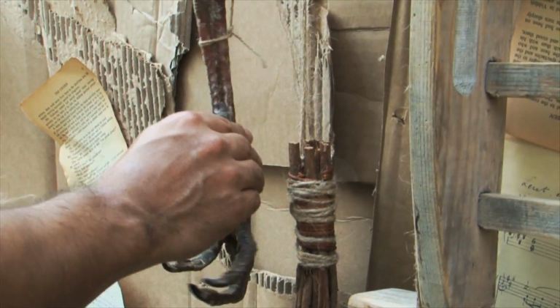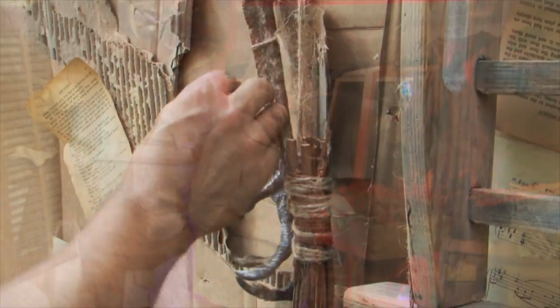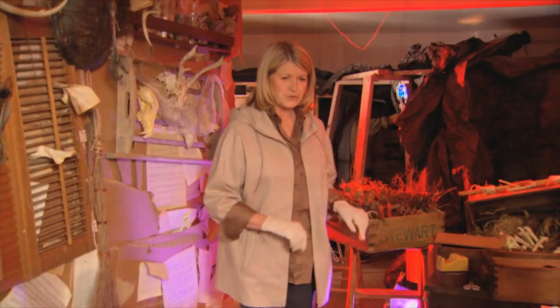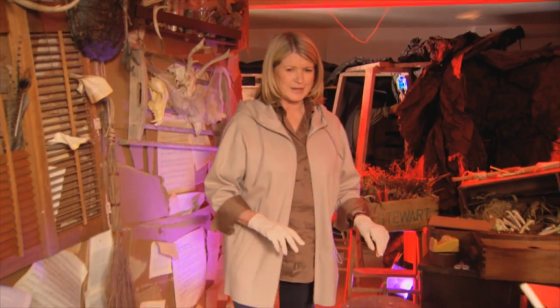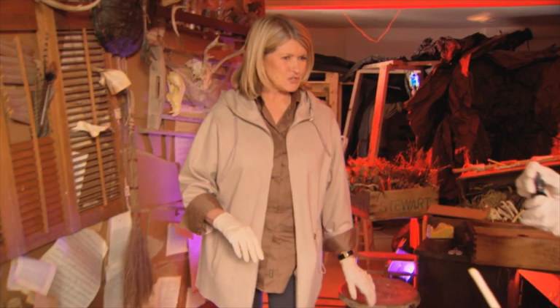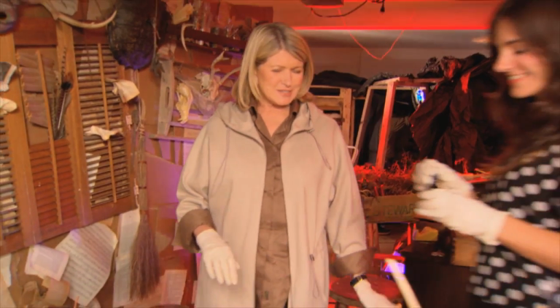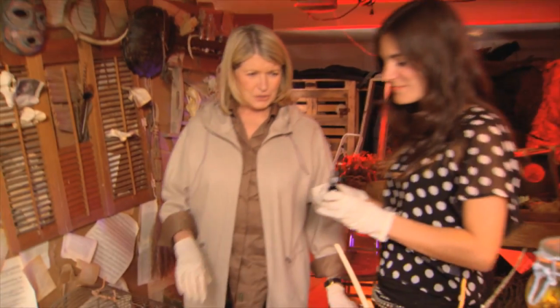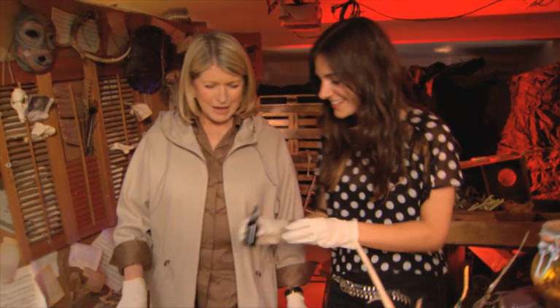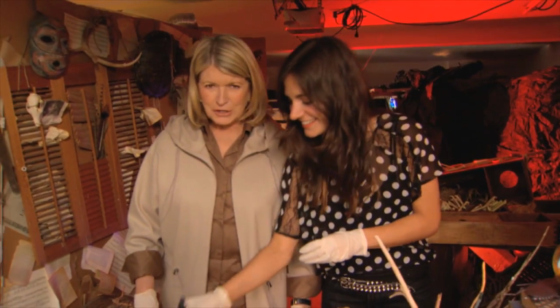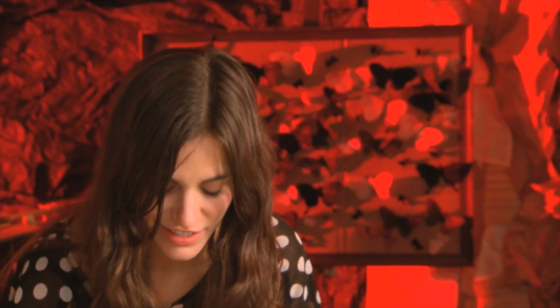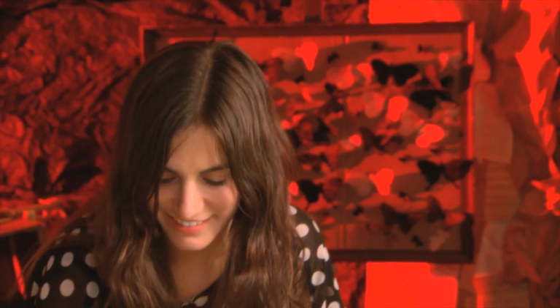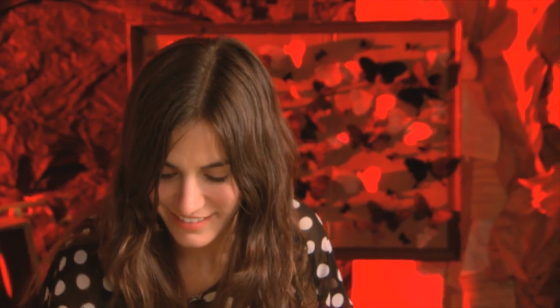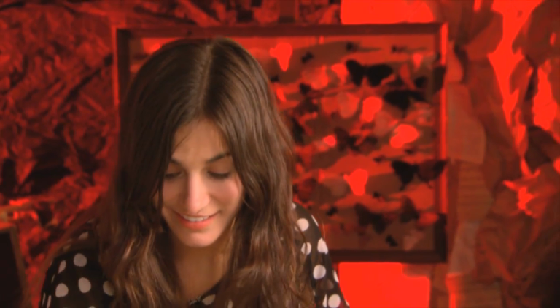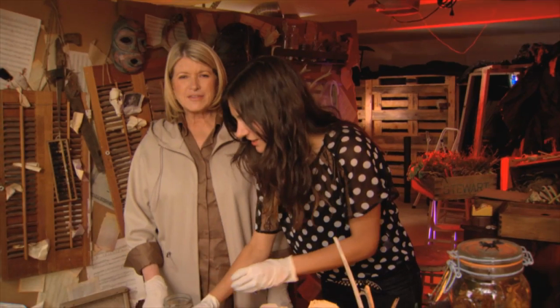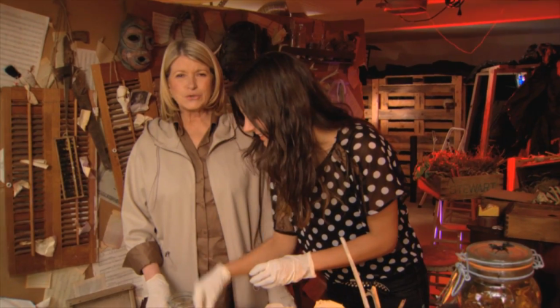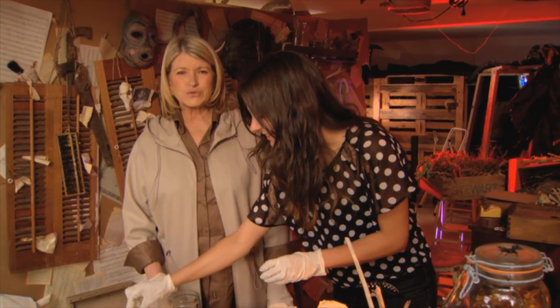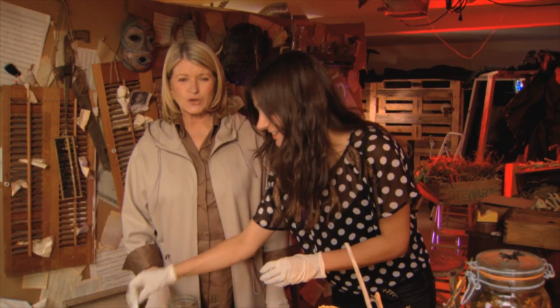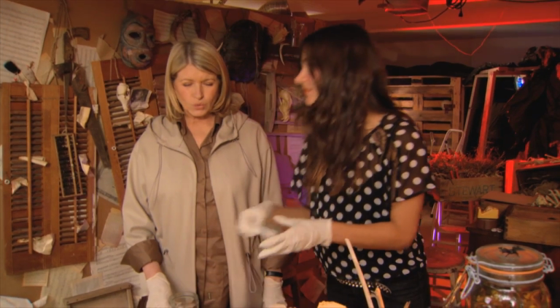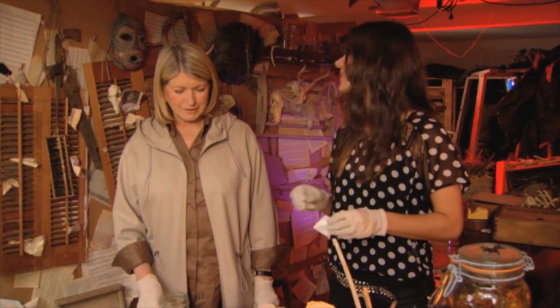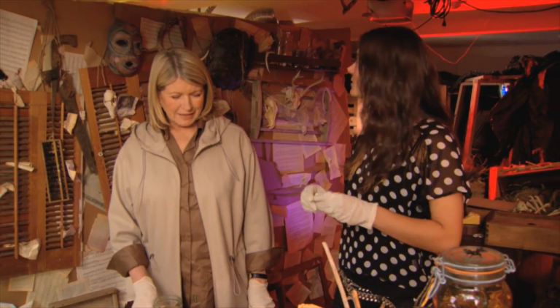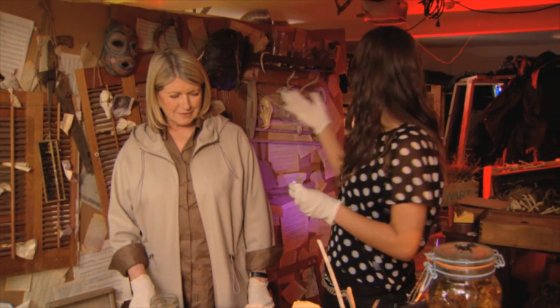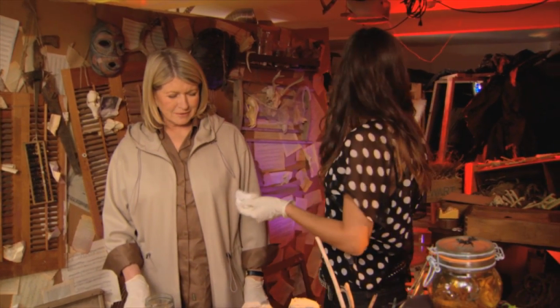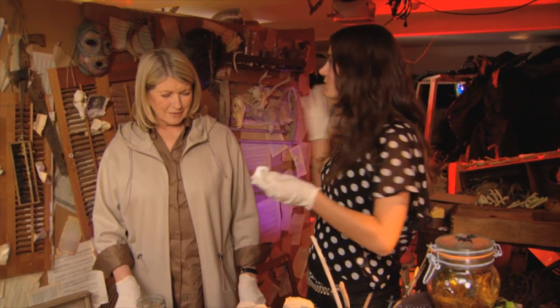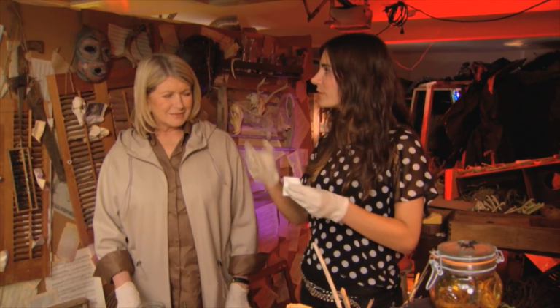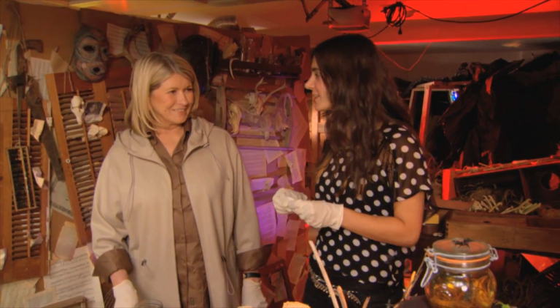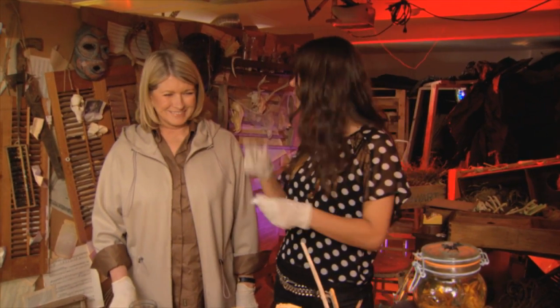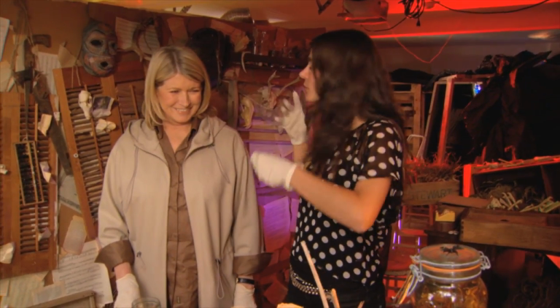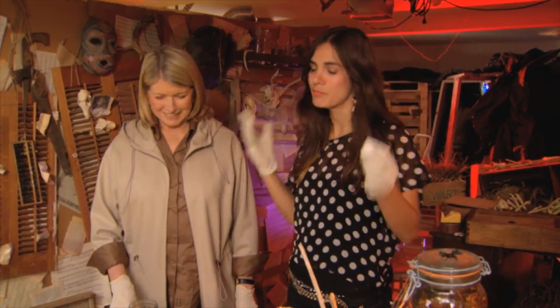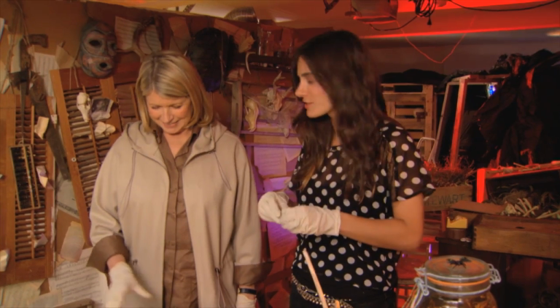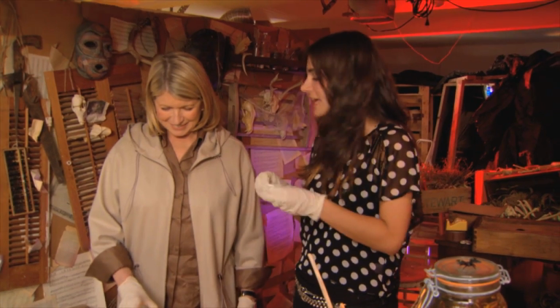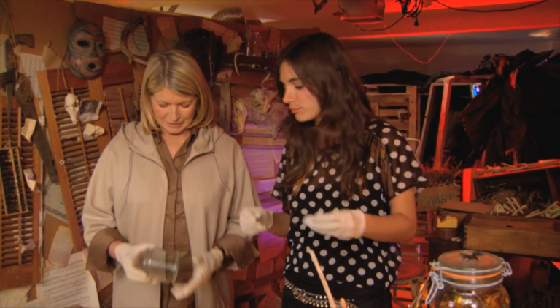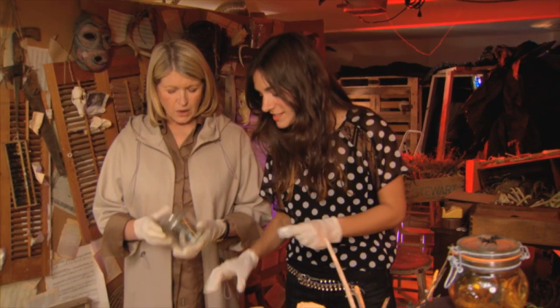So Kristen, are you ready to show us? Kristen knows how to transform anything new to make it look old. That's right, and my shanty room right here has cardboard, old books, and old animal bones.